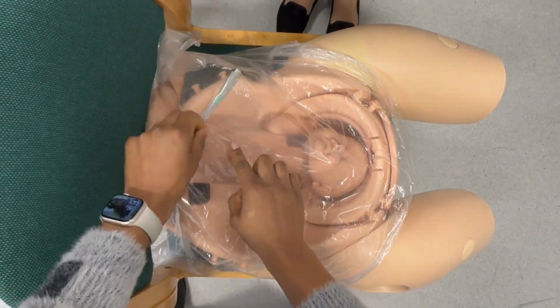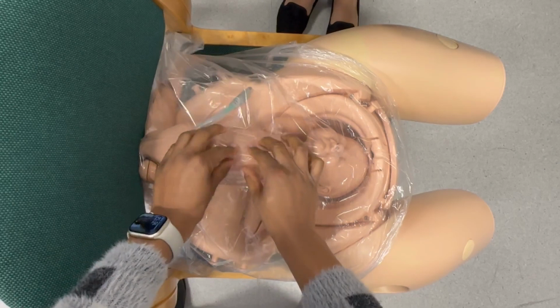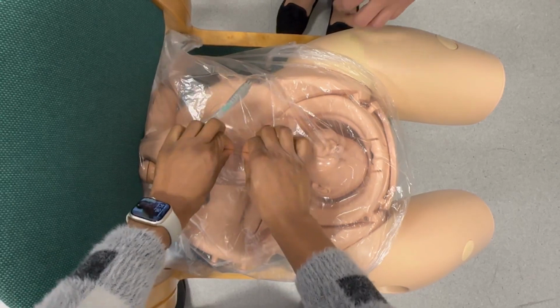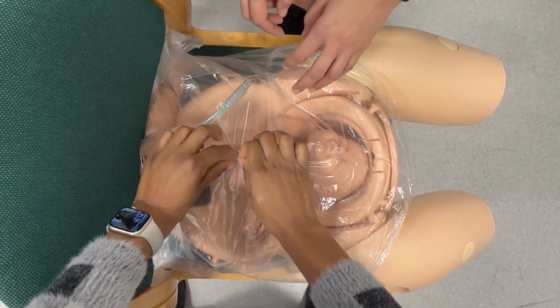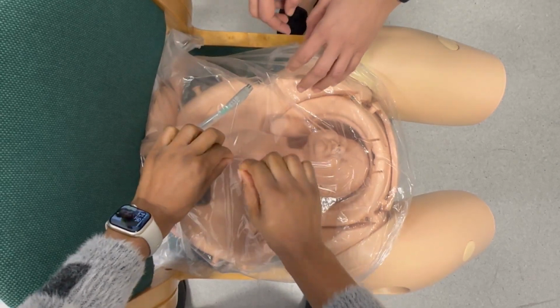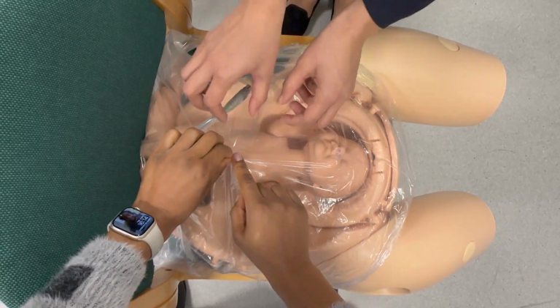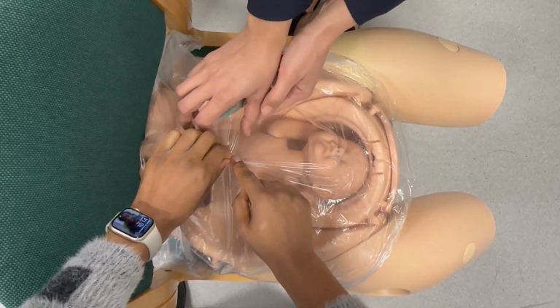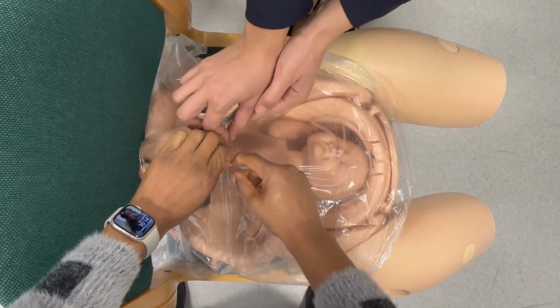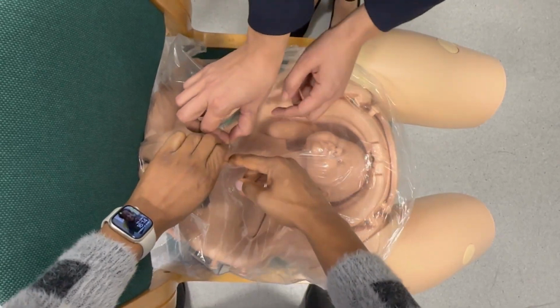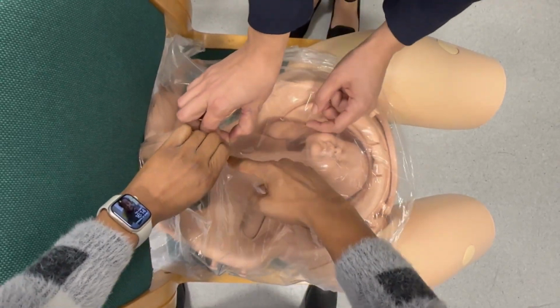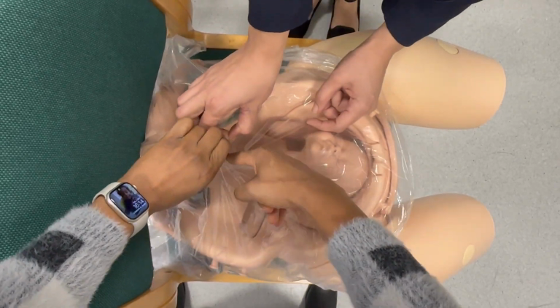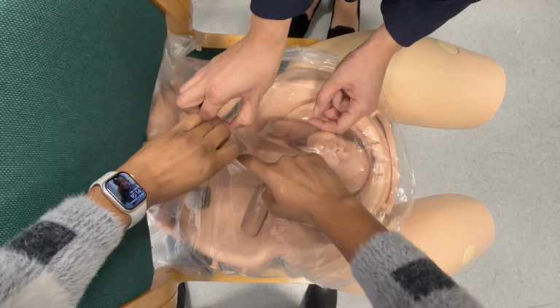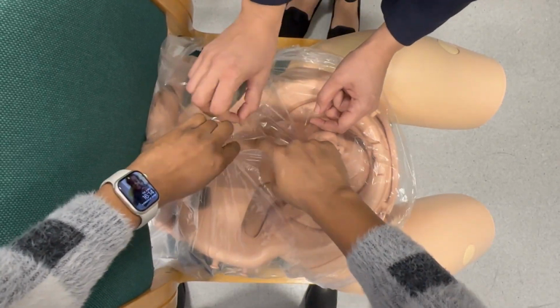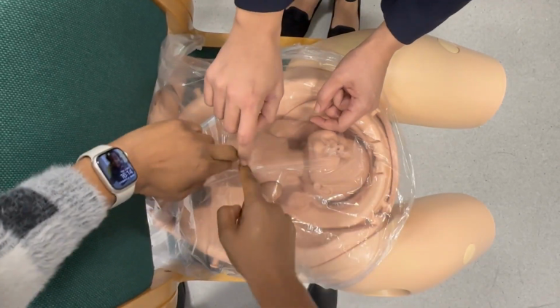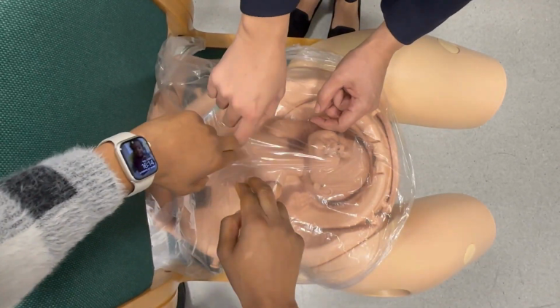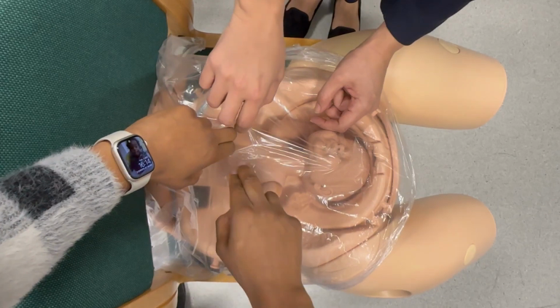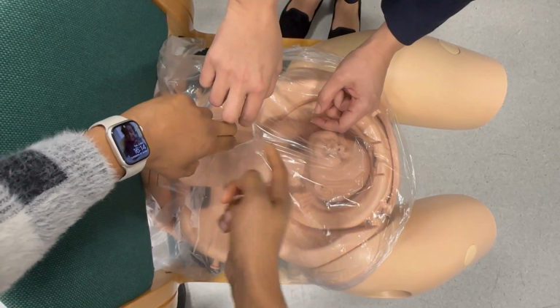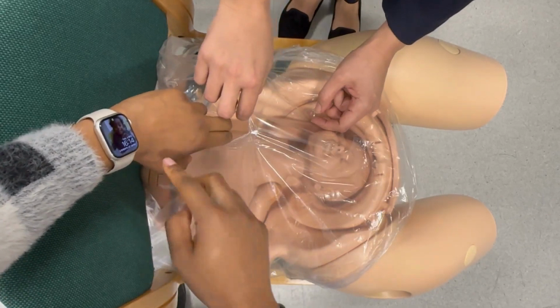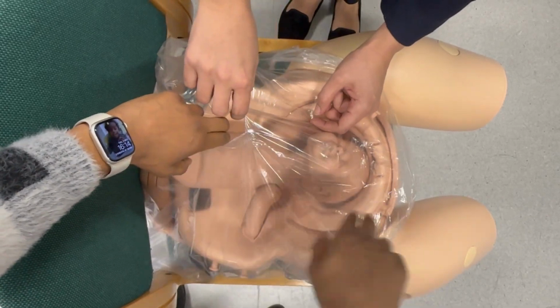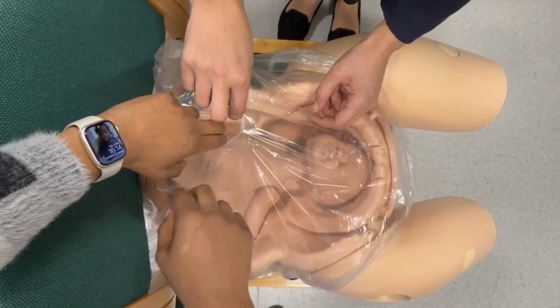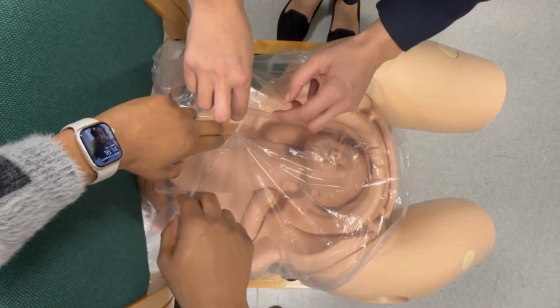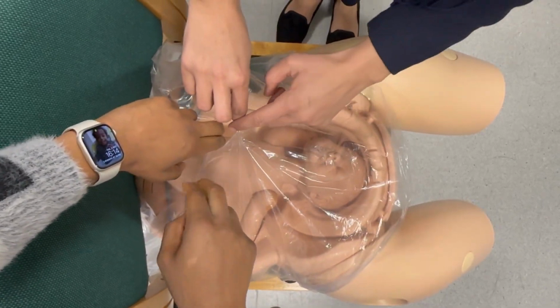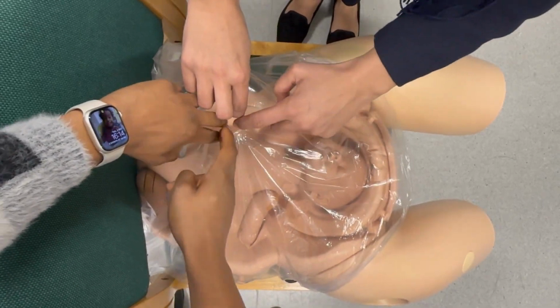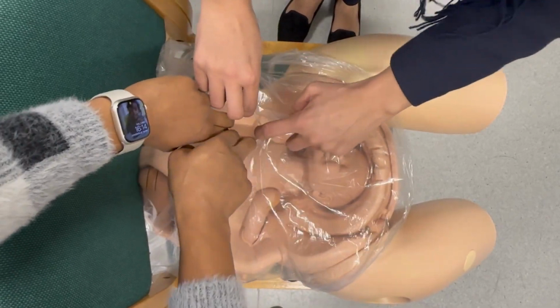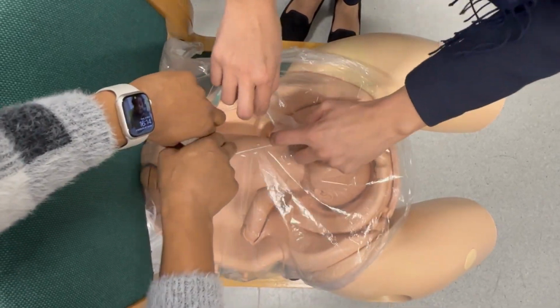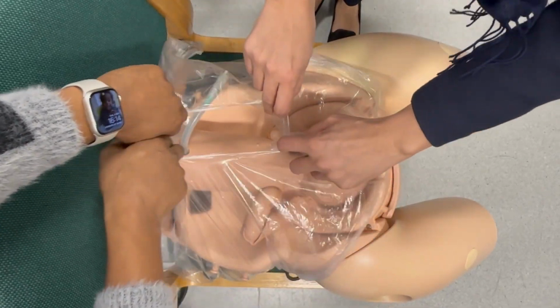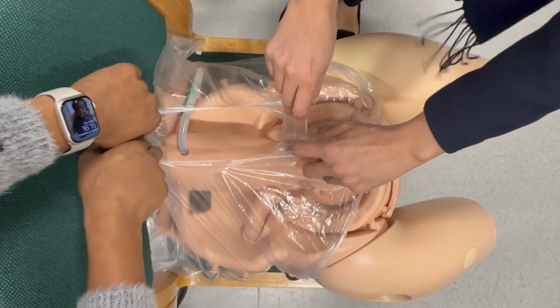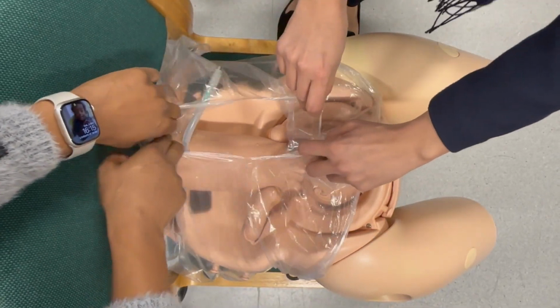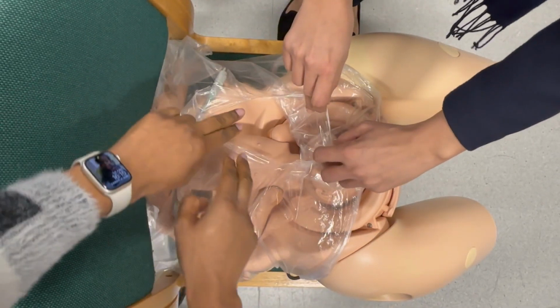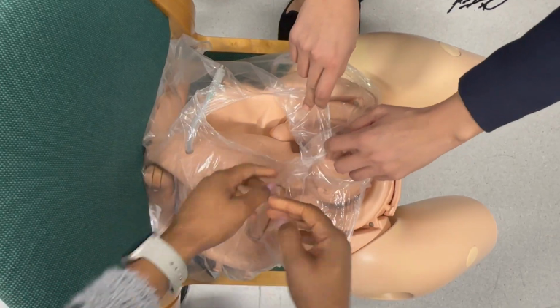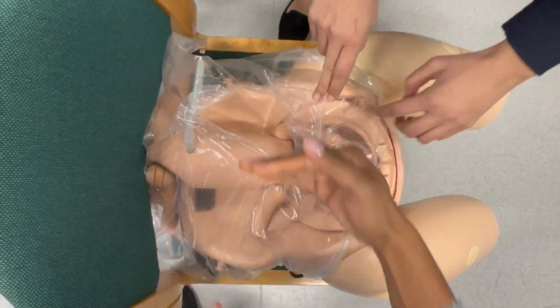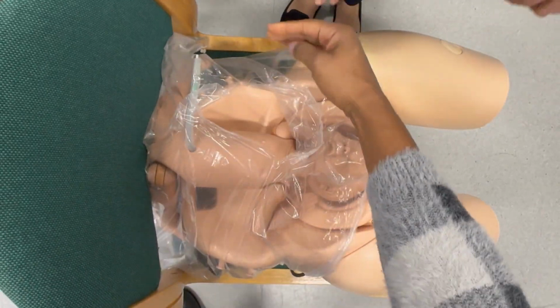This video demonstrates a second method of blunt entry and shows how altering the direction of the pull can alter the direction of the defect created in the peritoneum. This may be another useful way of avoiding a high bladder.